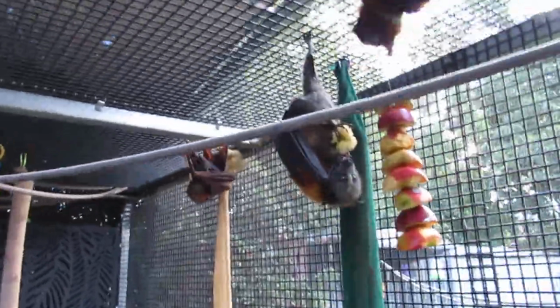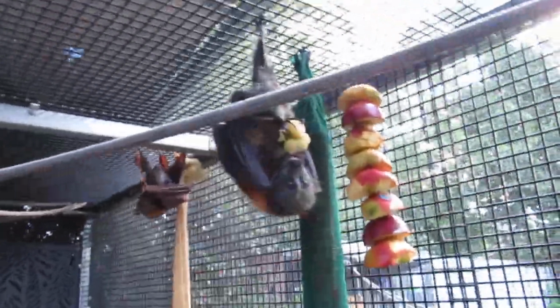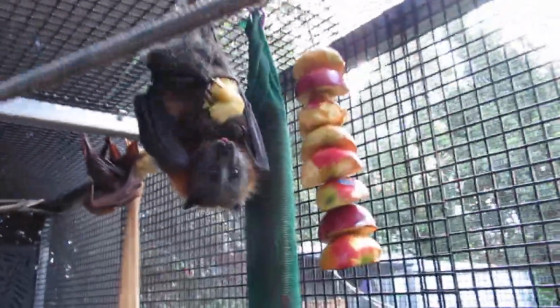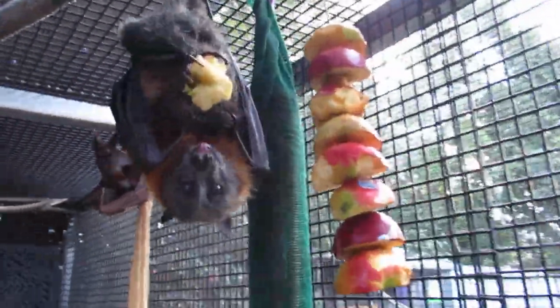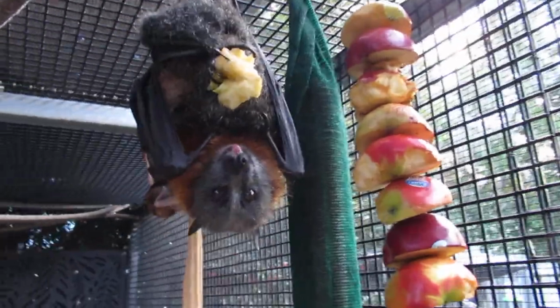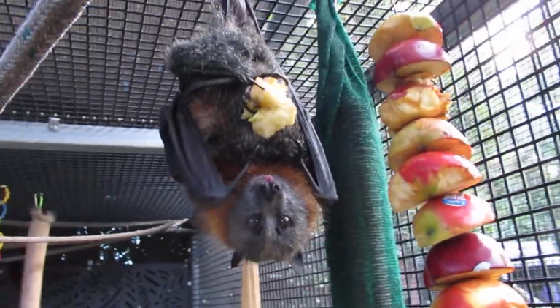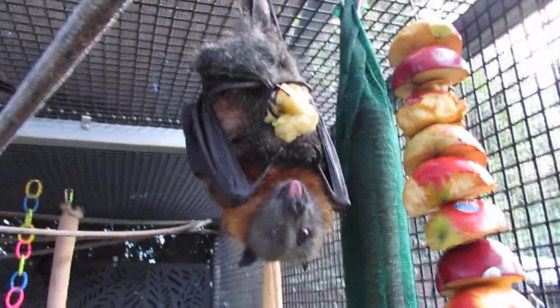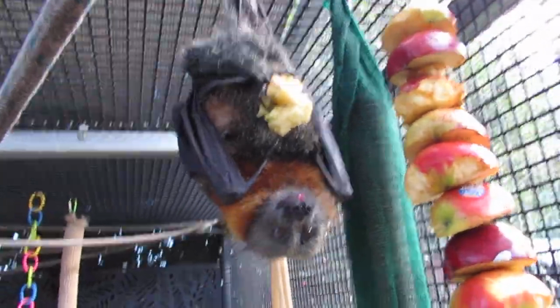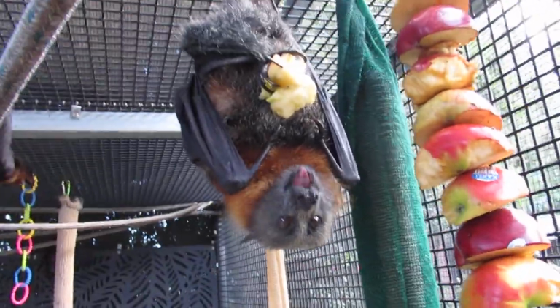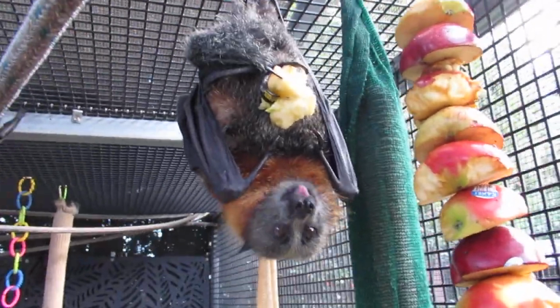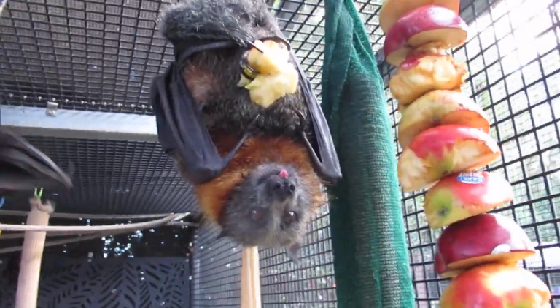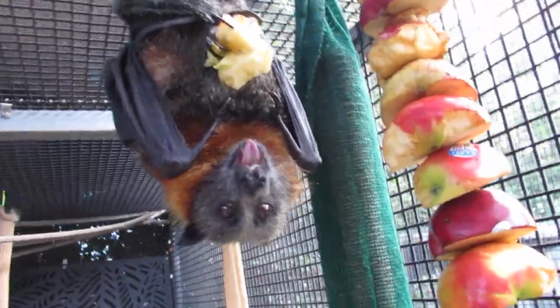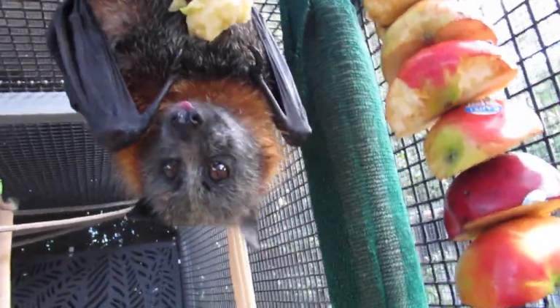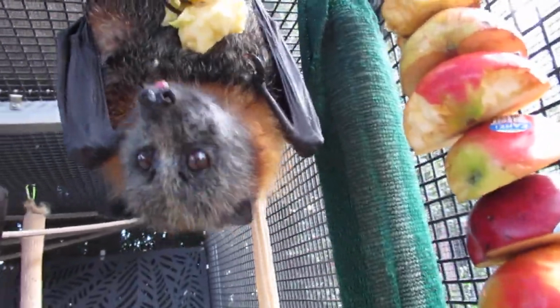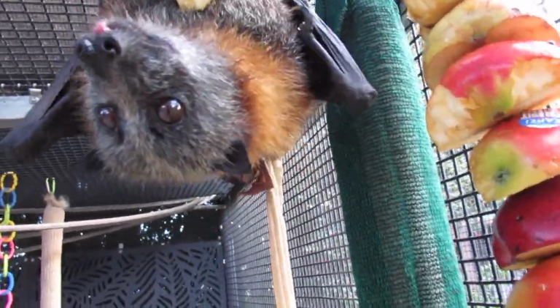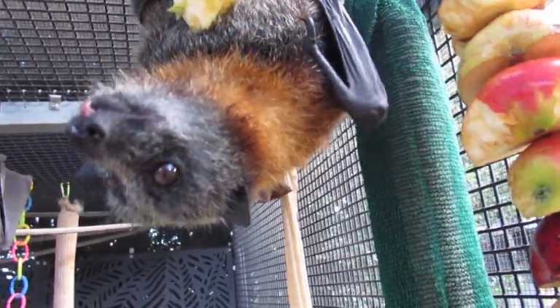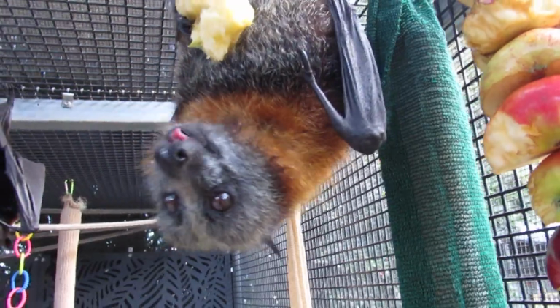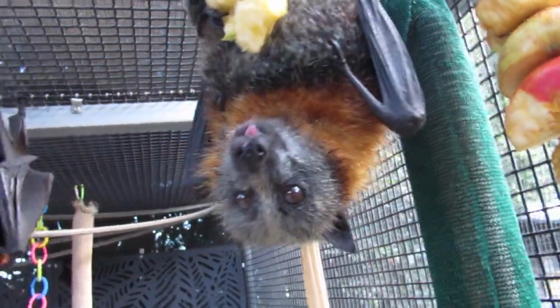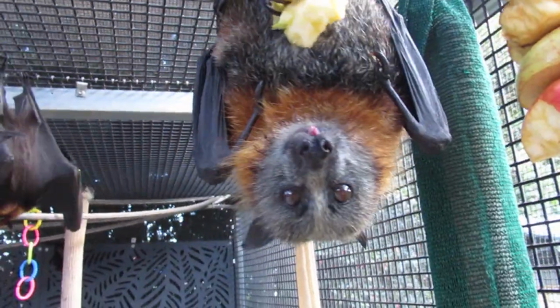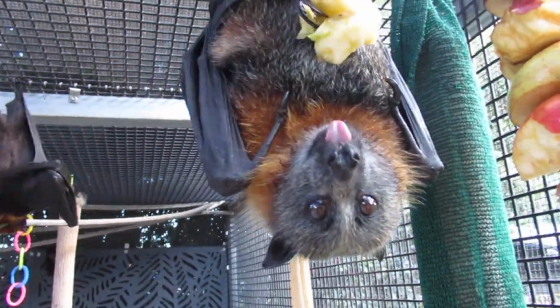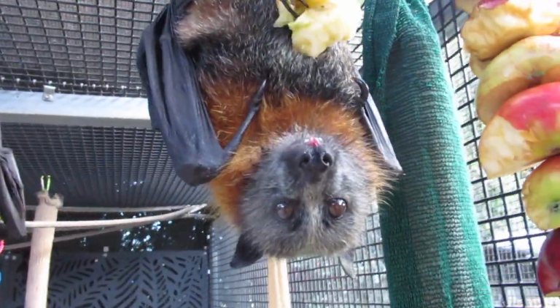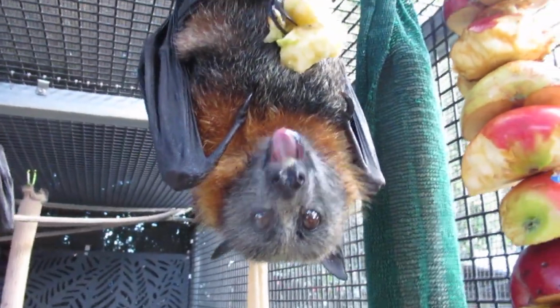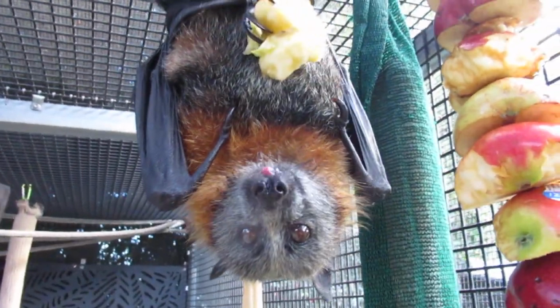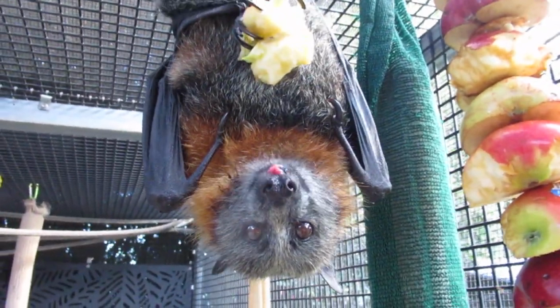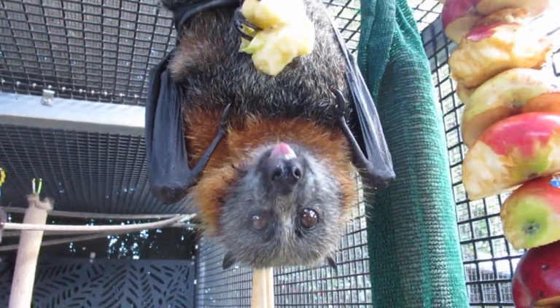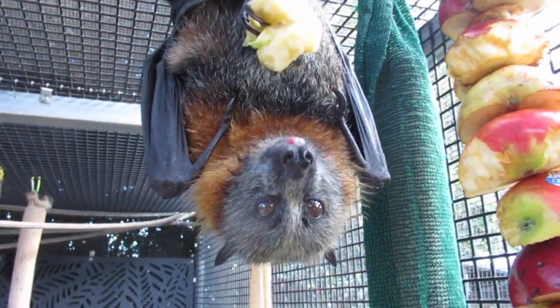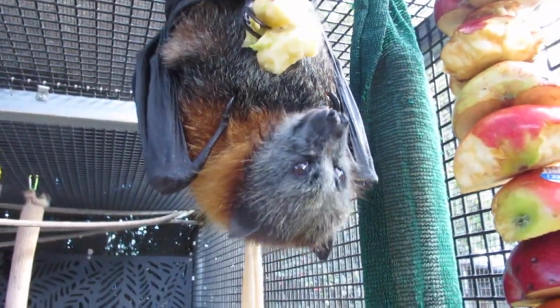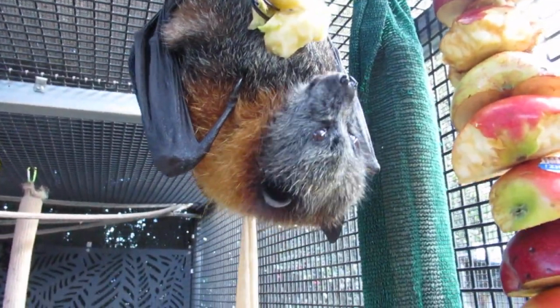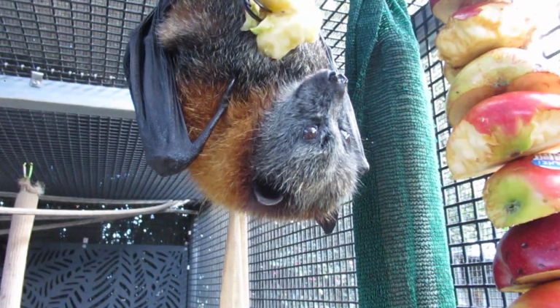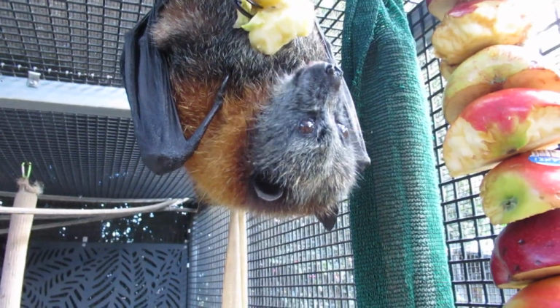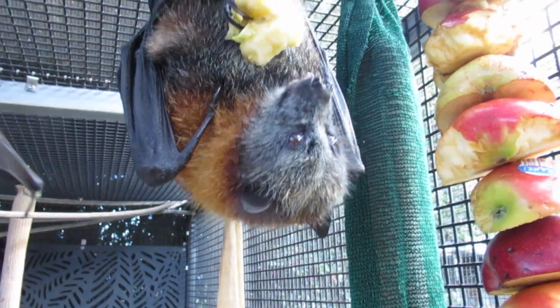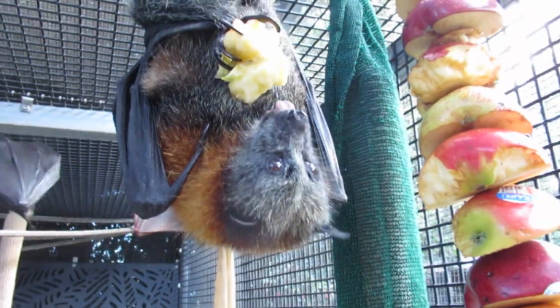I find this very interesting - I've also seen them tuck pieces of fruit in their wrists. That long finger there is the thumb, and there's a pocket in the wrist and they can stick things in there and hold them quite effectively actually.